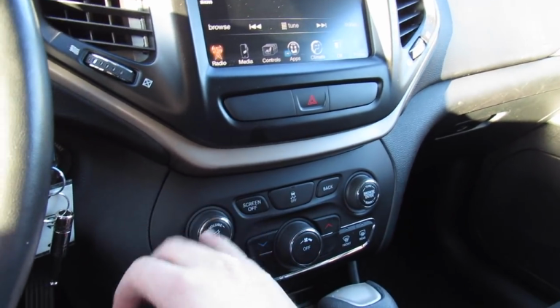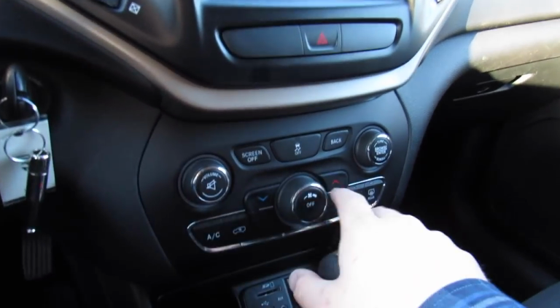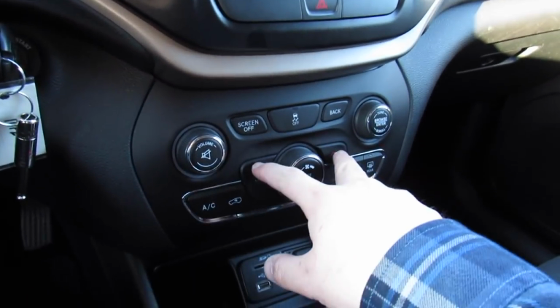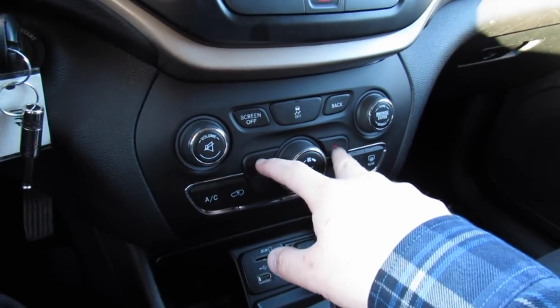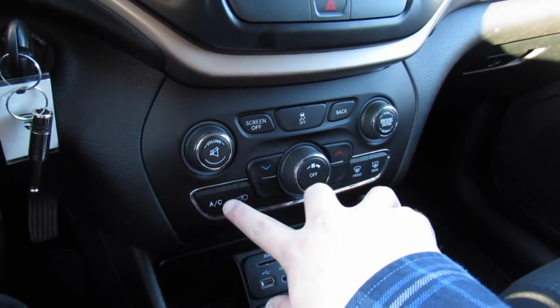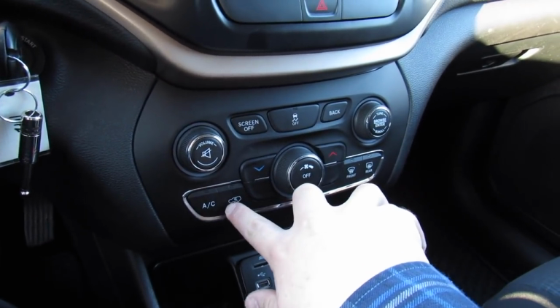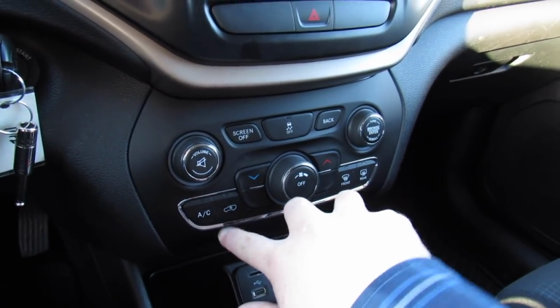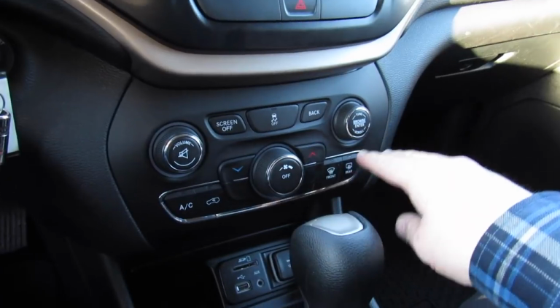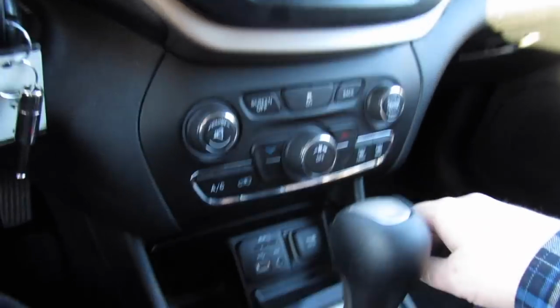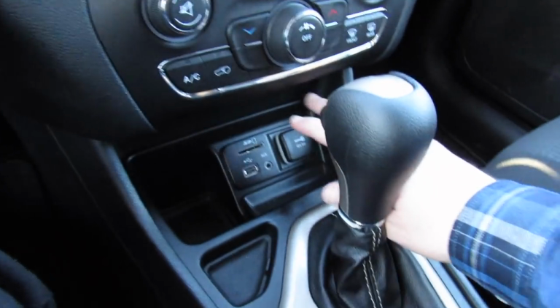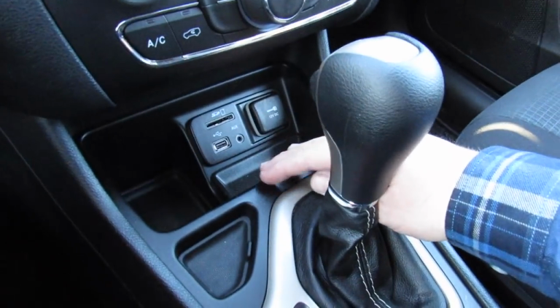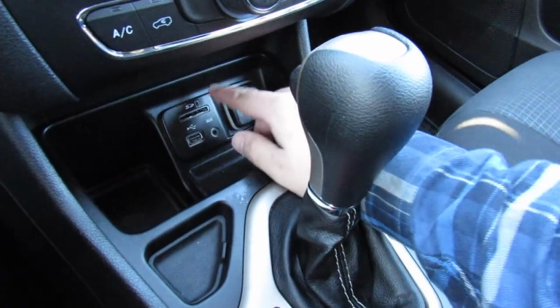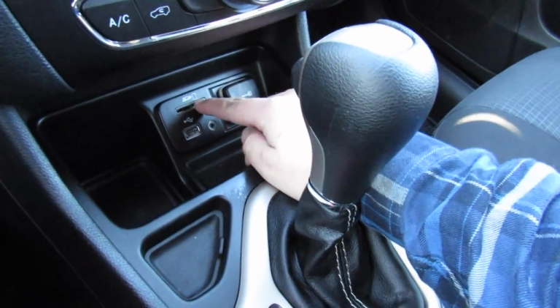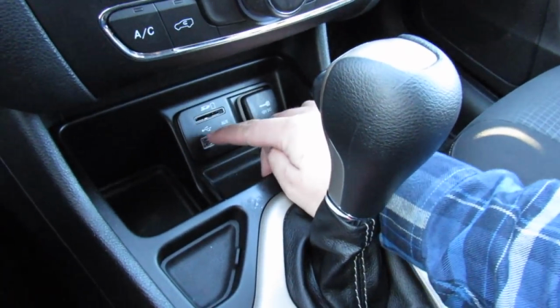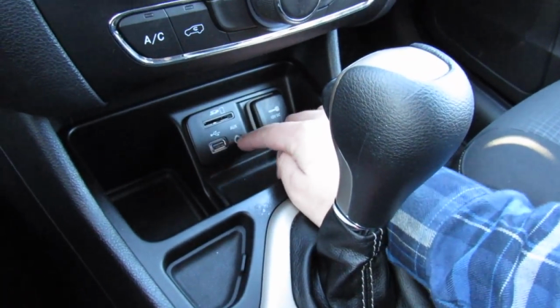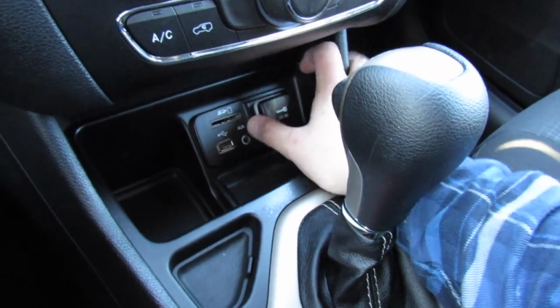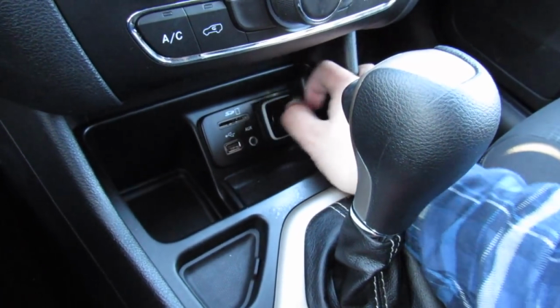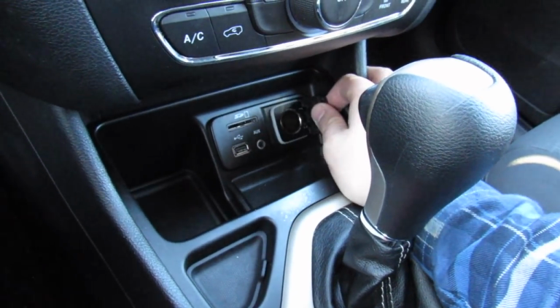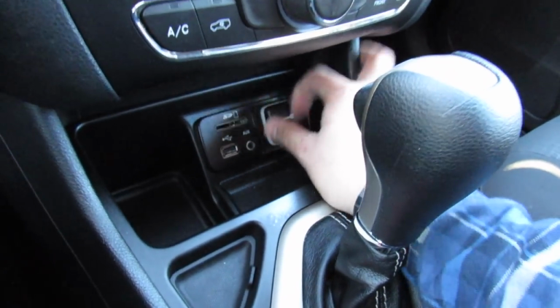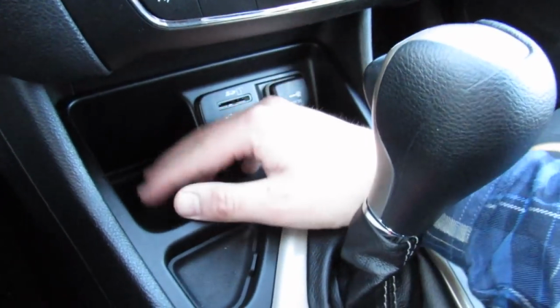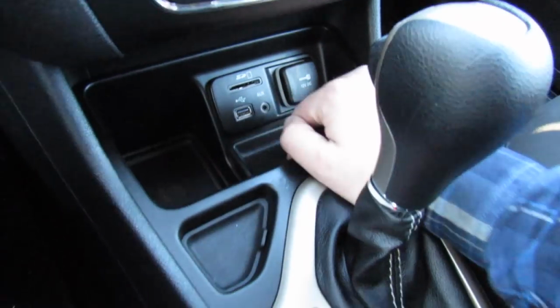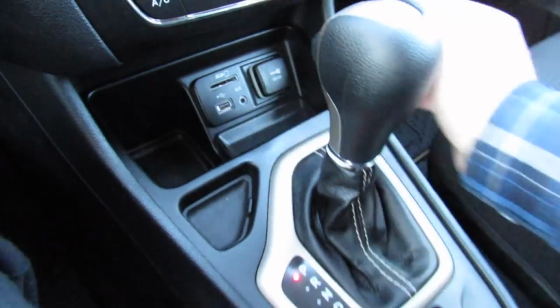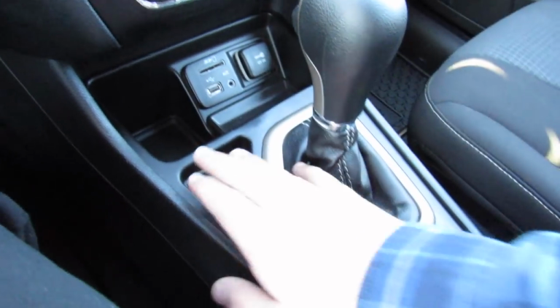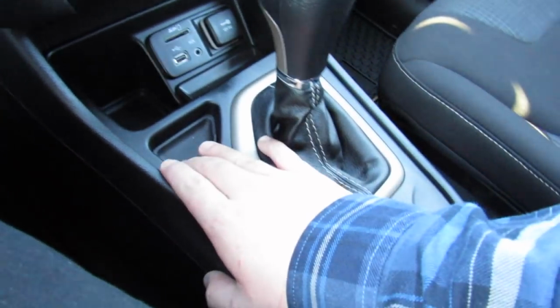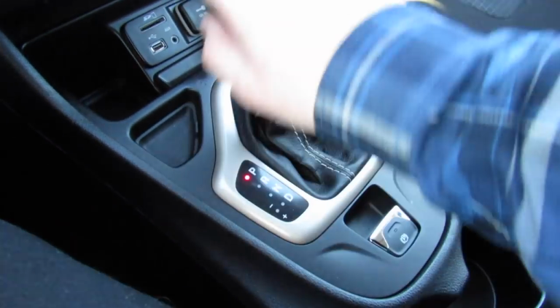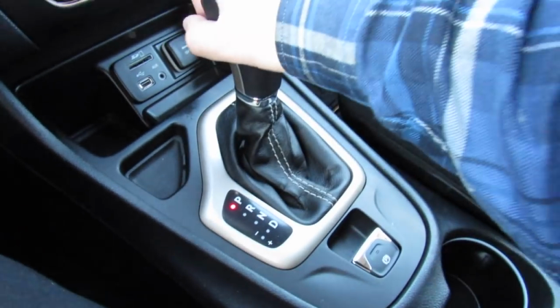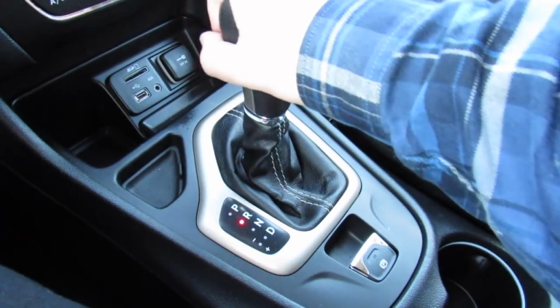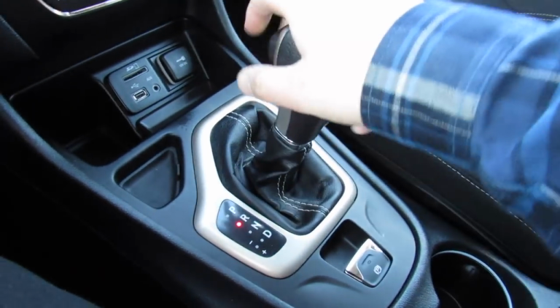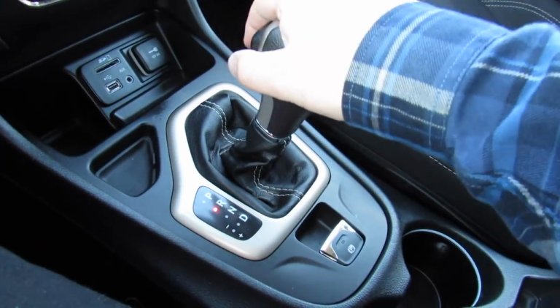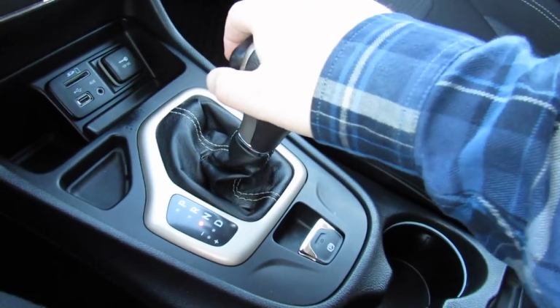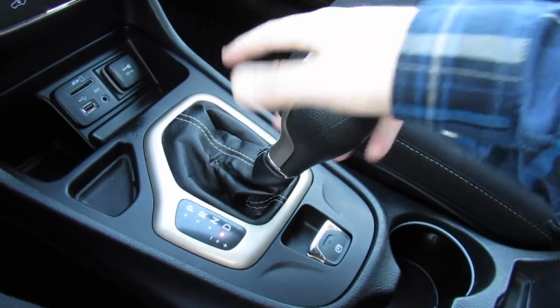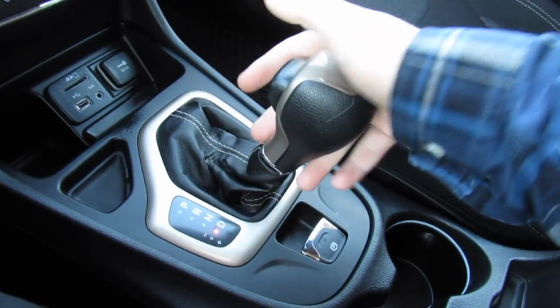All your controls down here for your climate, AC, recirc, defrost. Storage — you do have SD, USB, auxiliary in, and a 12 volt outlet. More storage, another compartment, and this one is equipped with the nine speed automatic transmission.